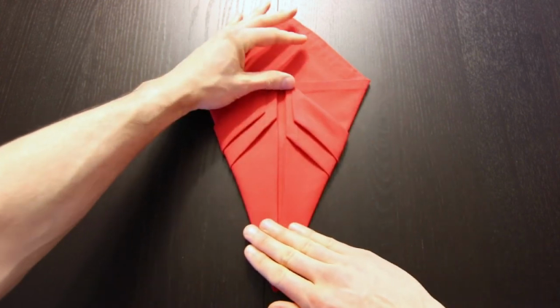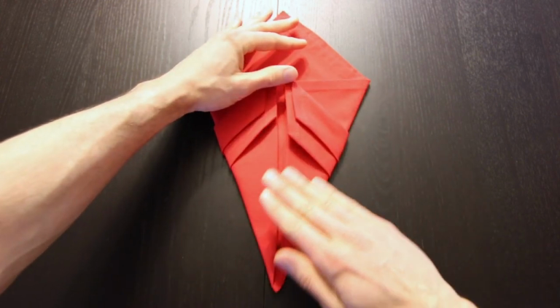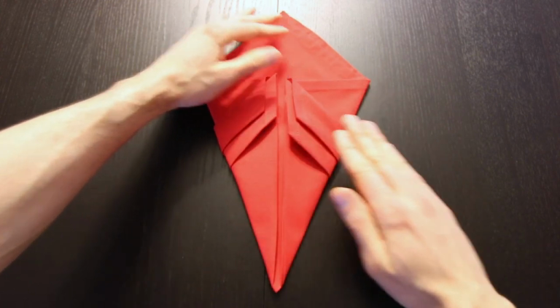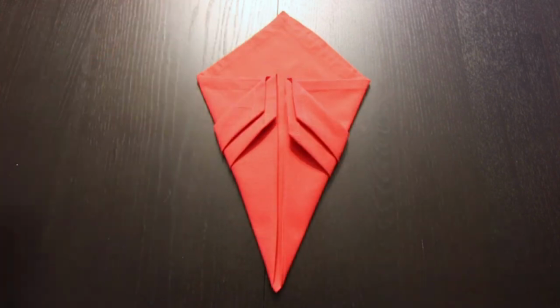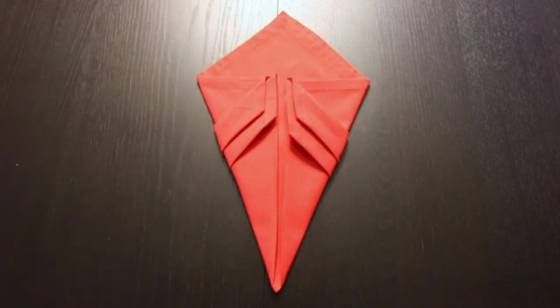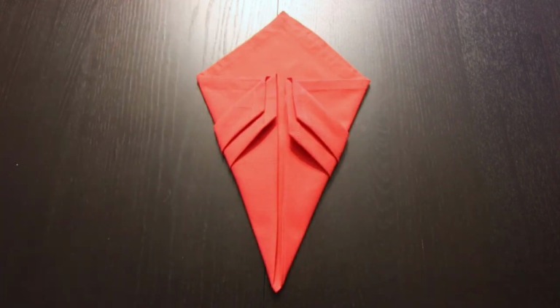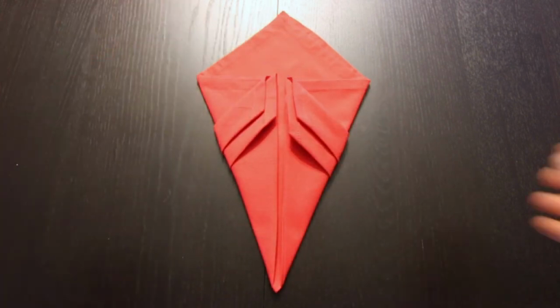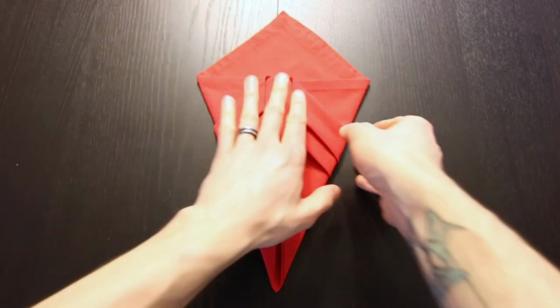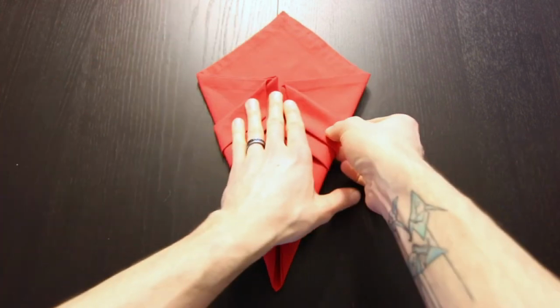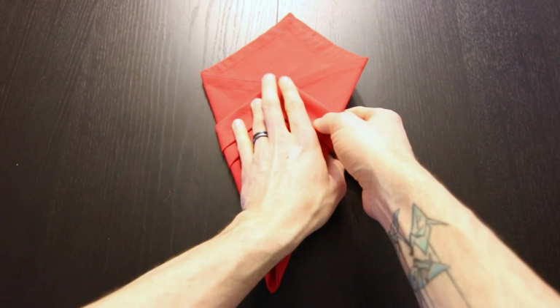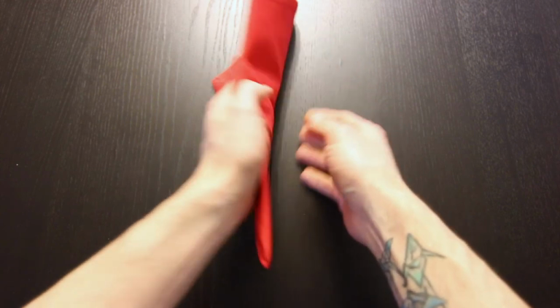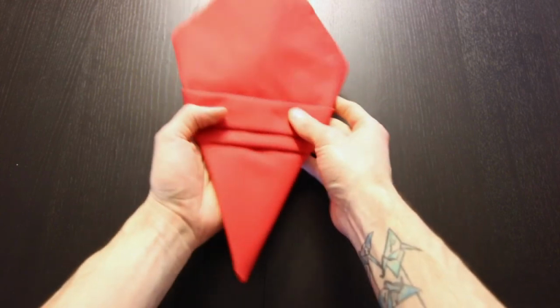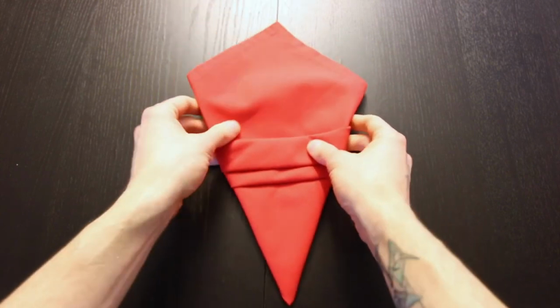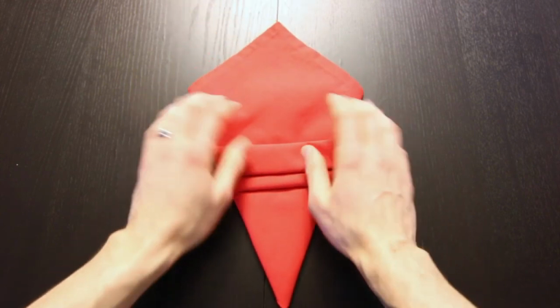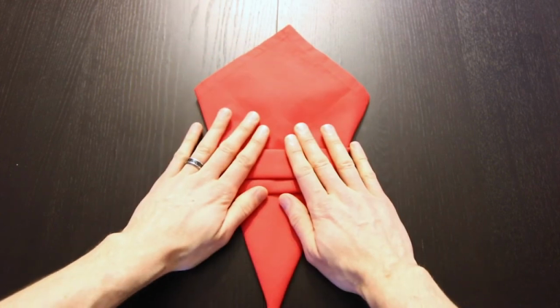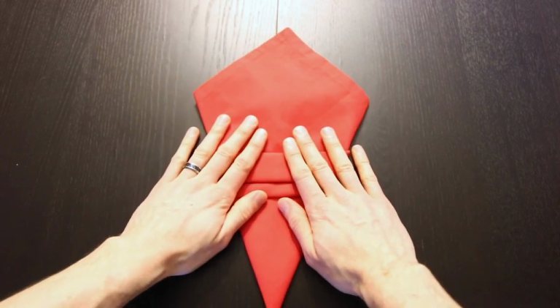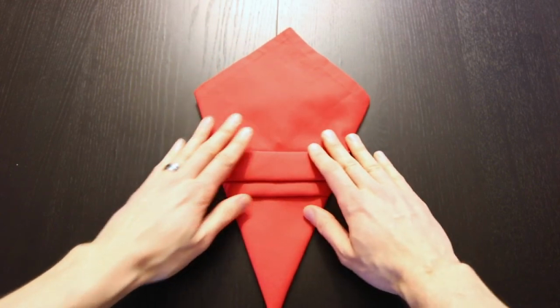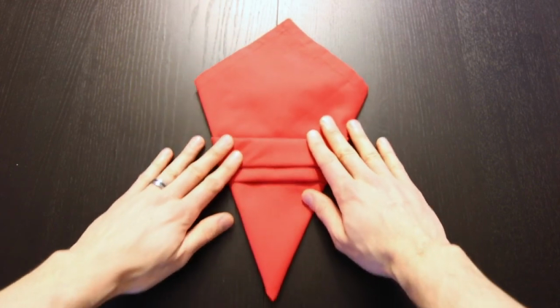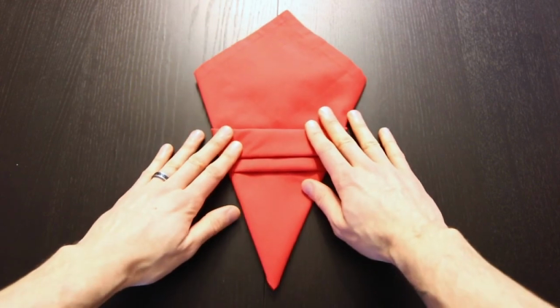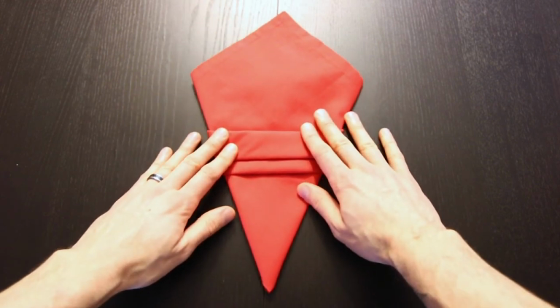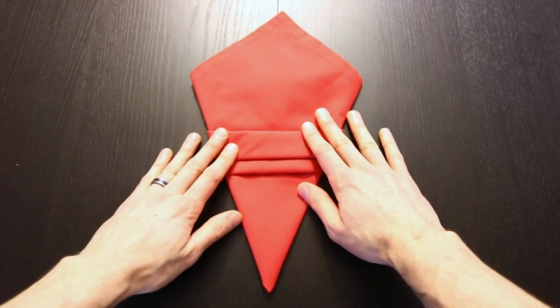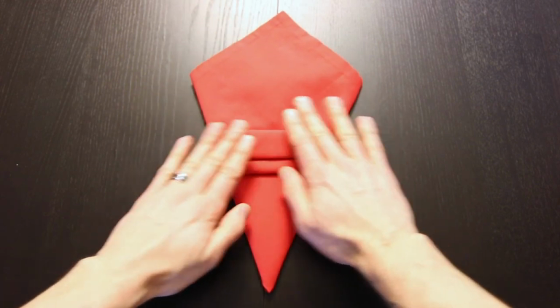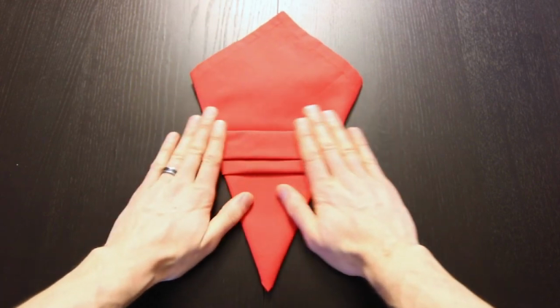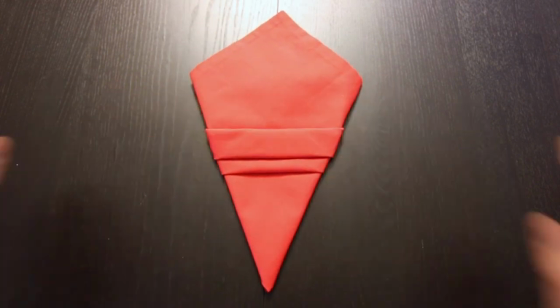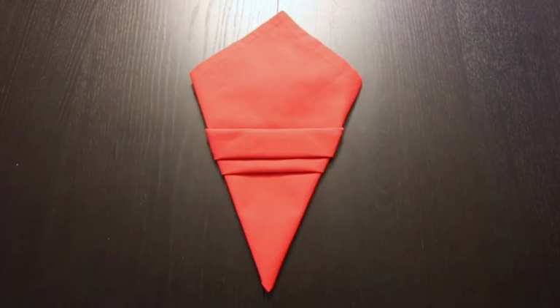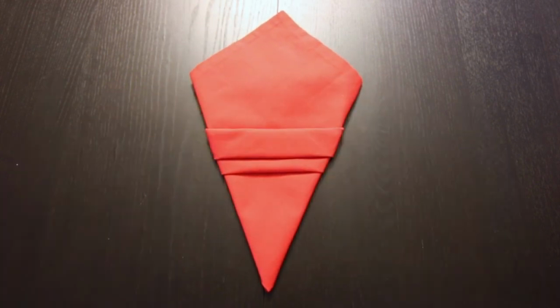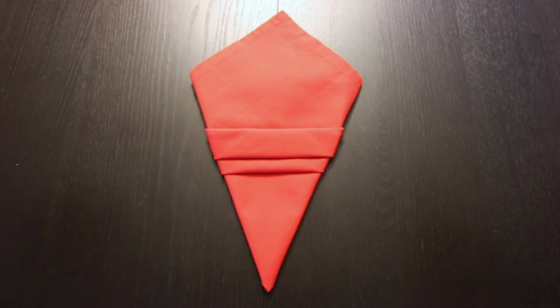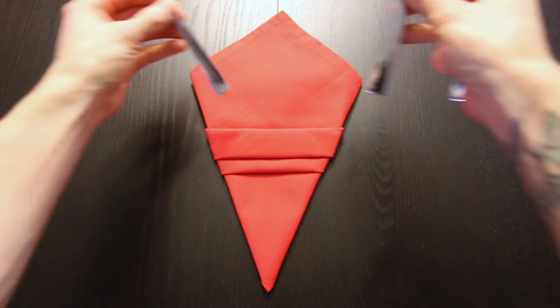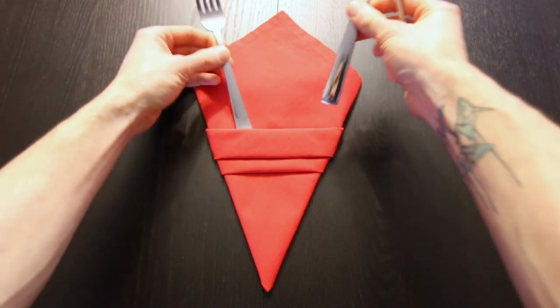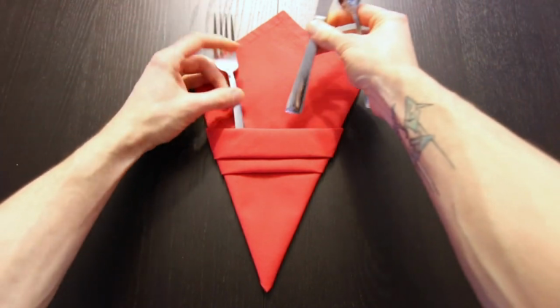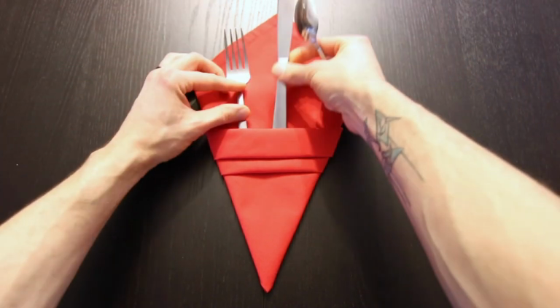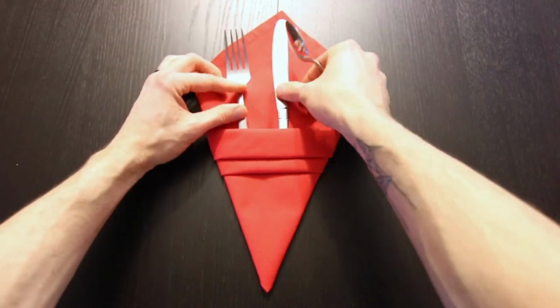Just like that. Now you can turn the whole thing over. Now we have our silverware pocket. Just slide your silverware right in there.